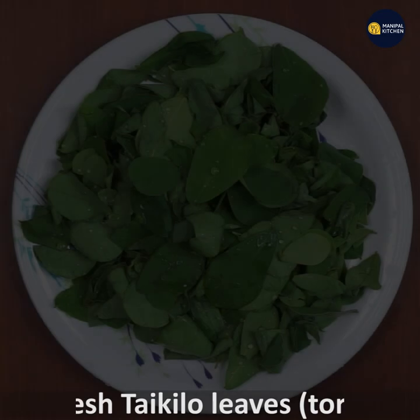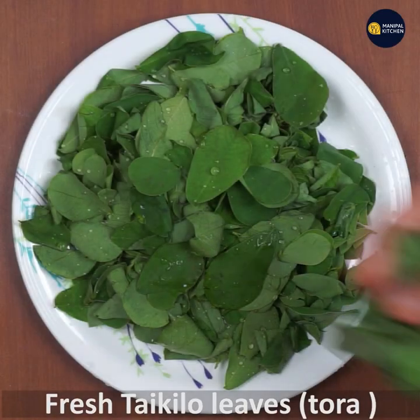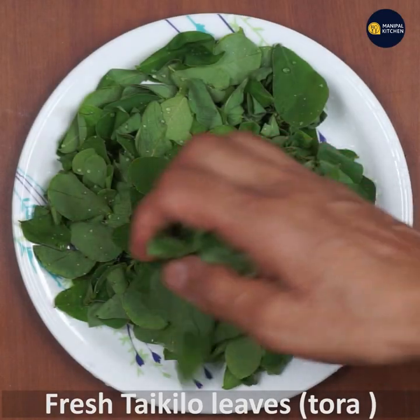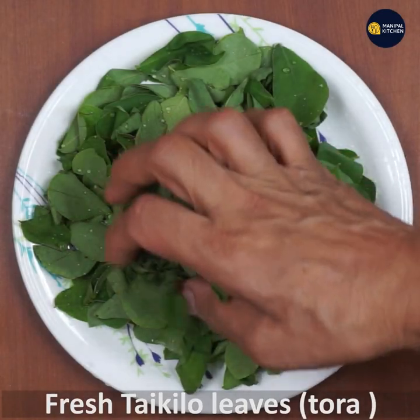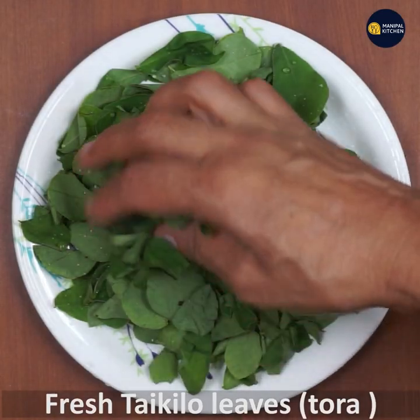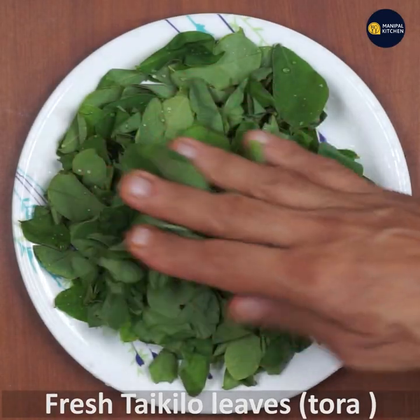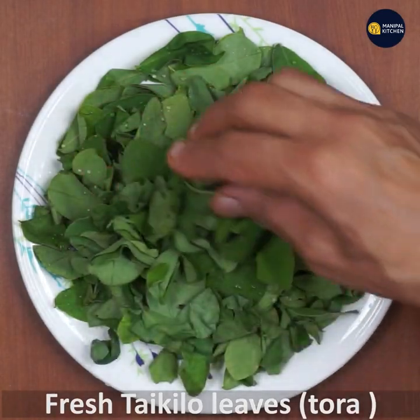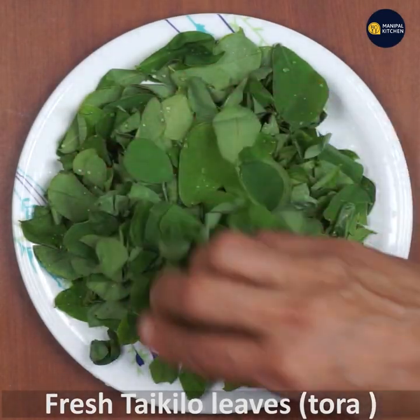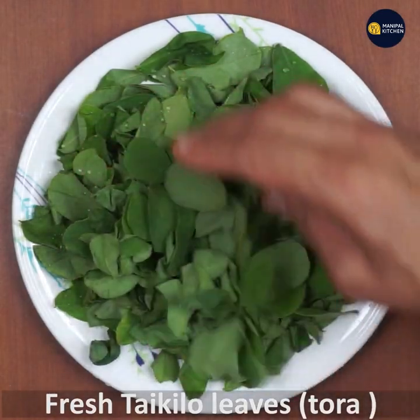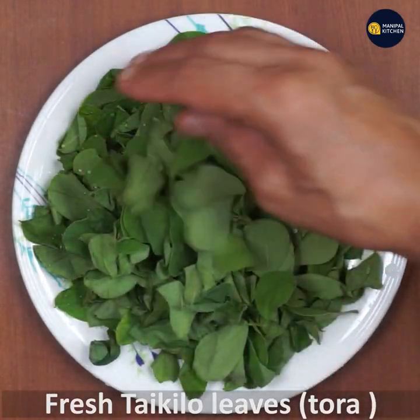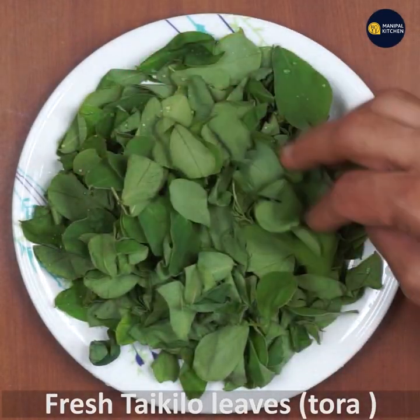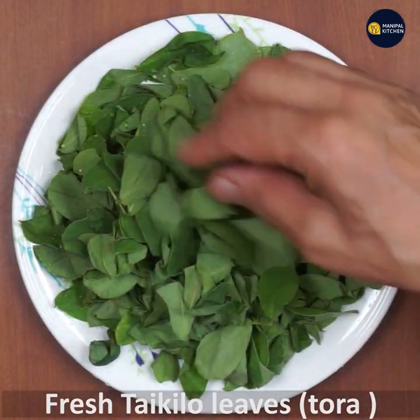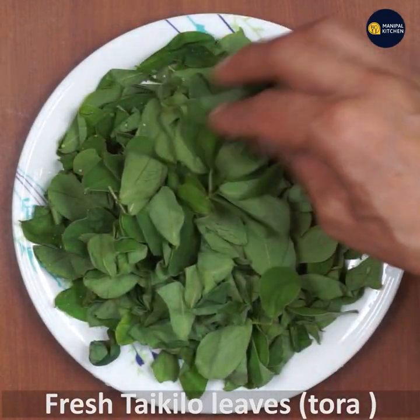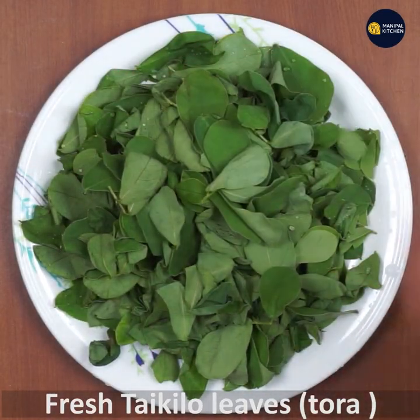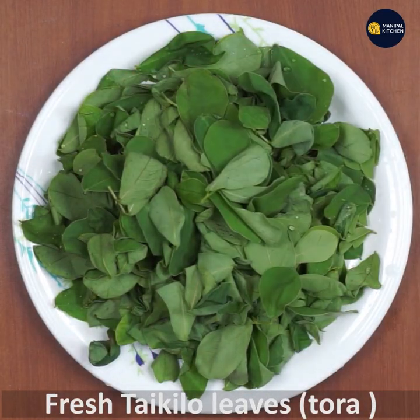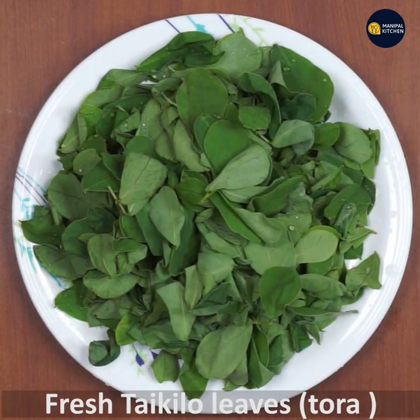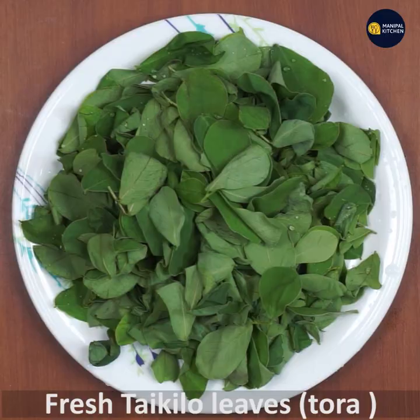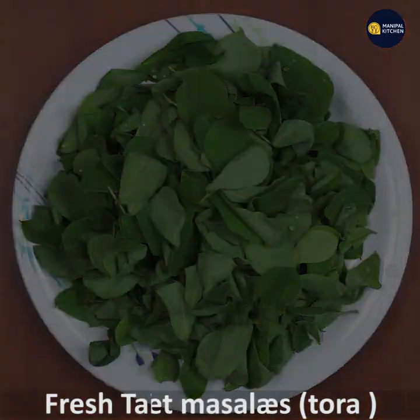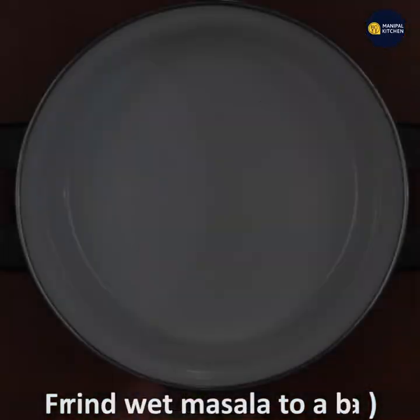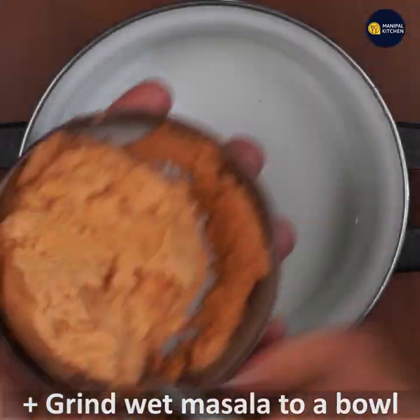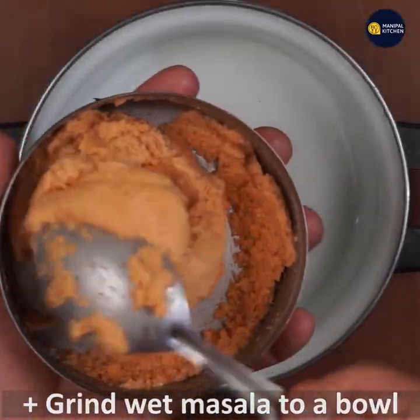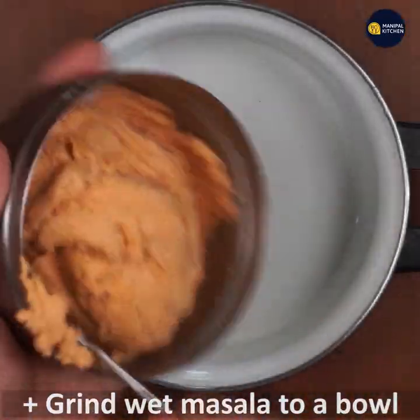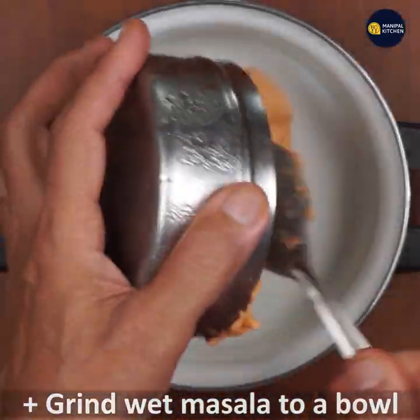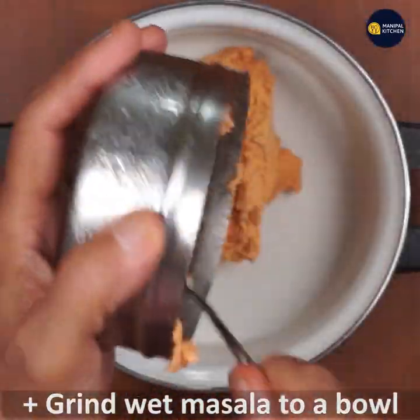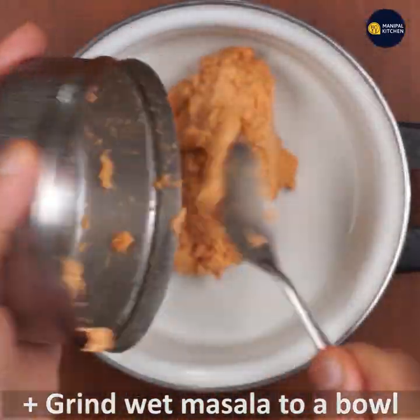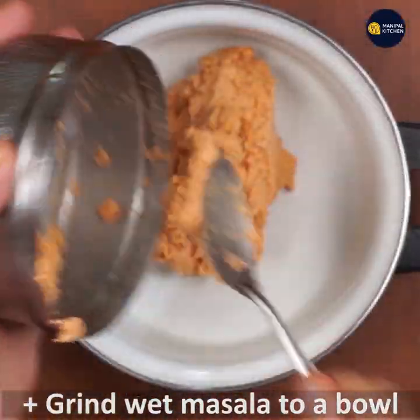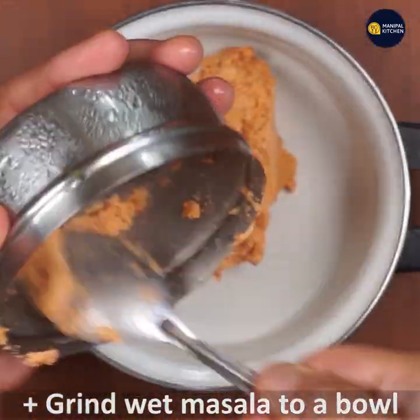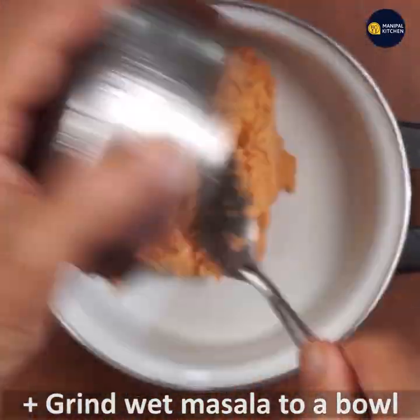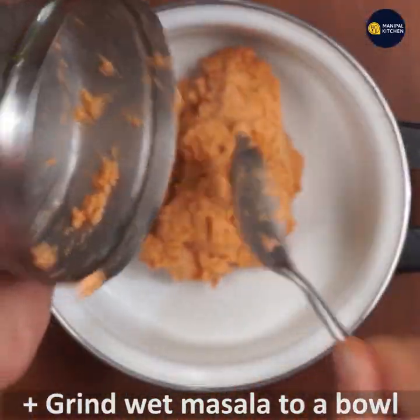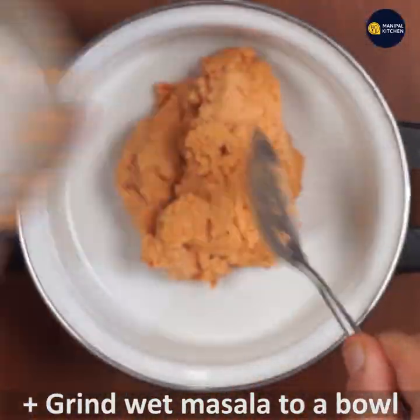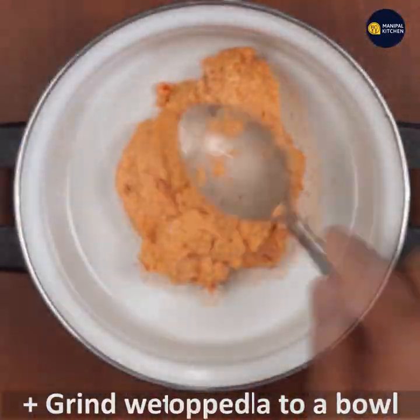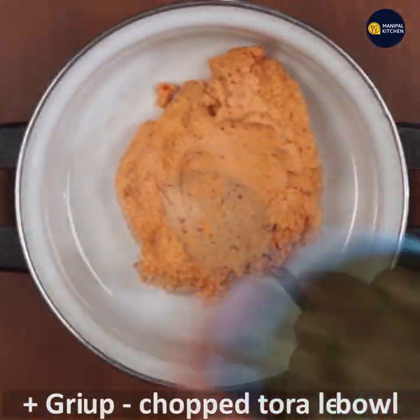This is the leaf. This is the thick soup.